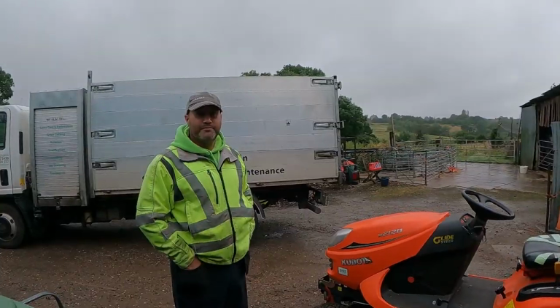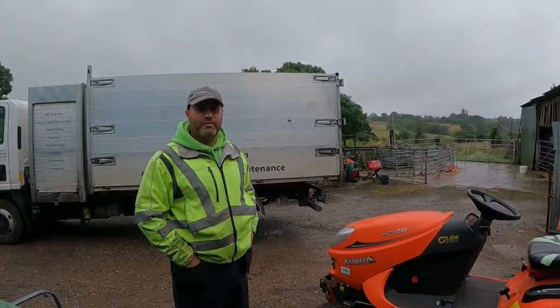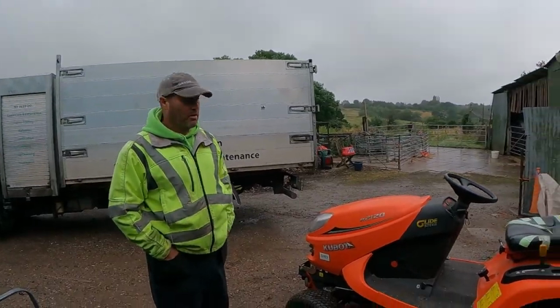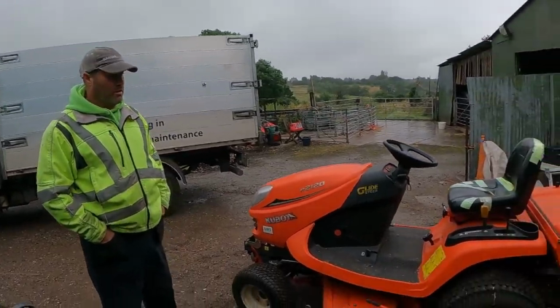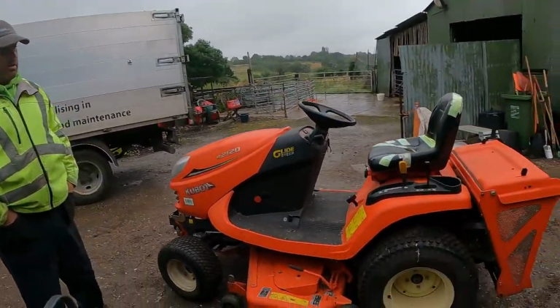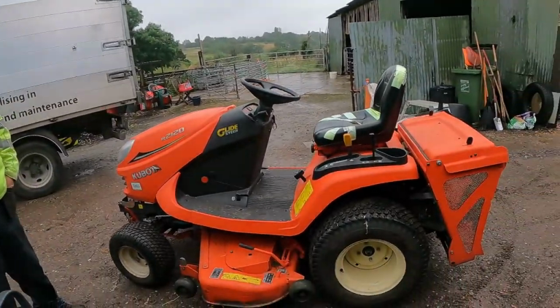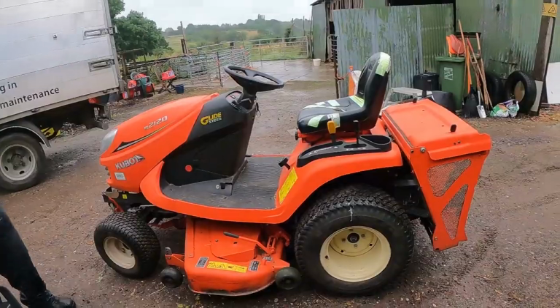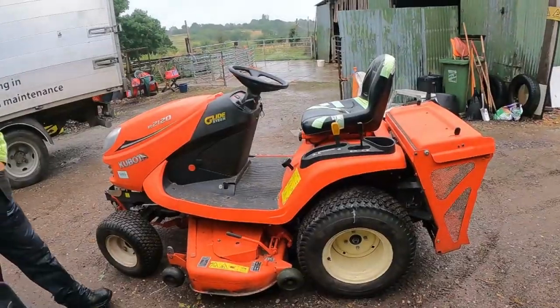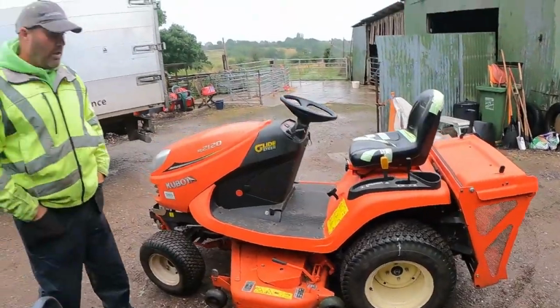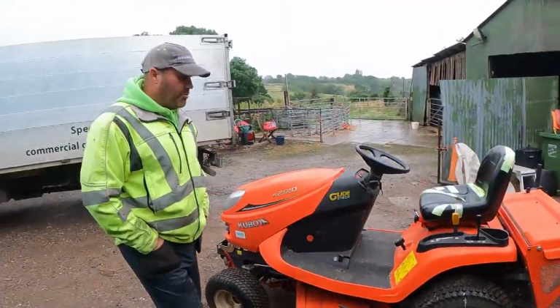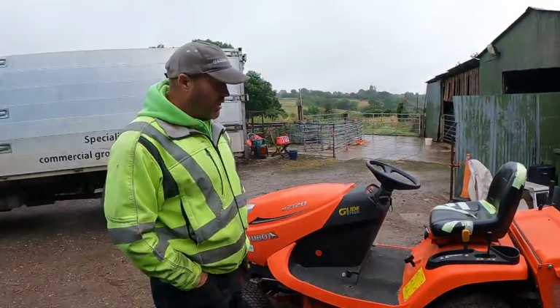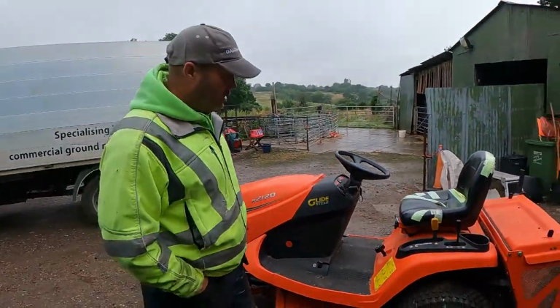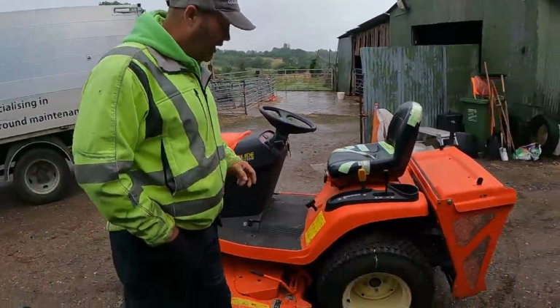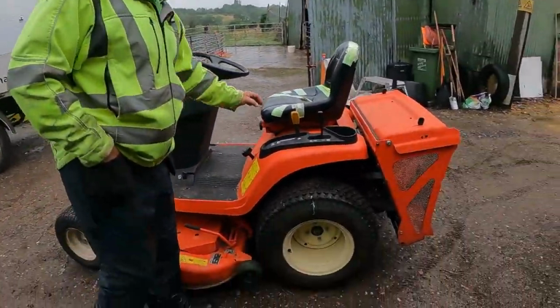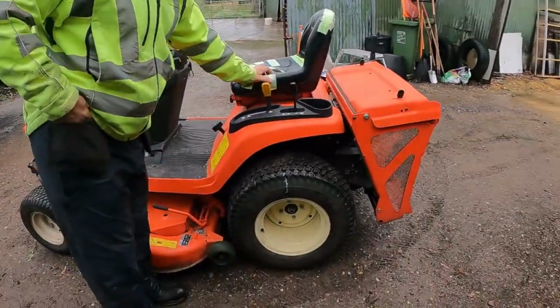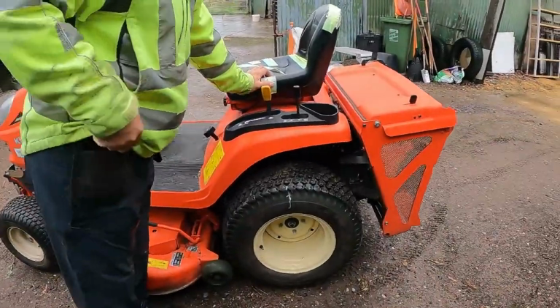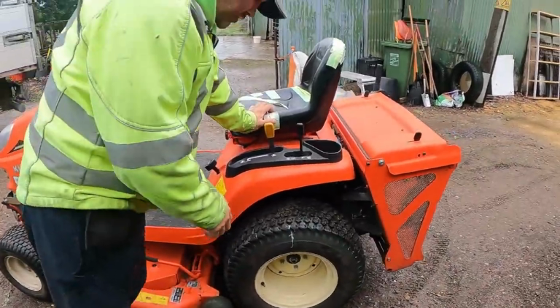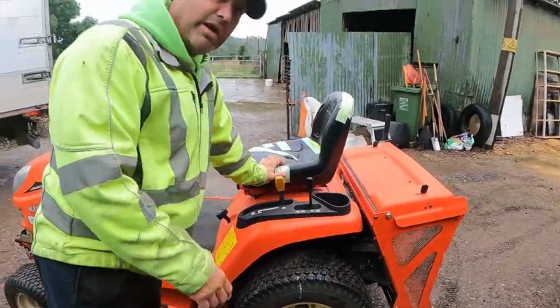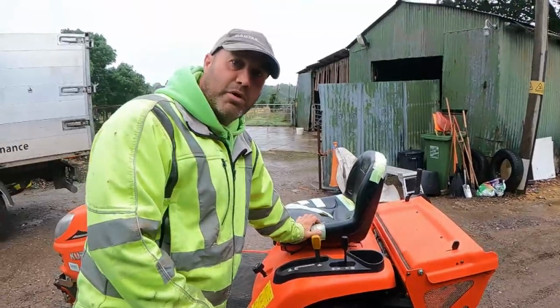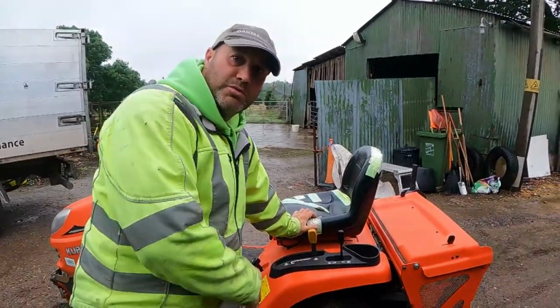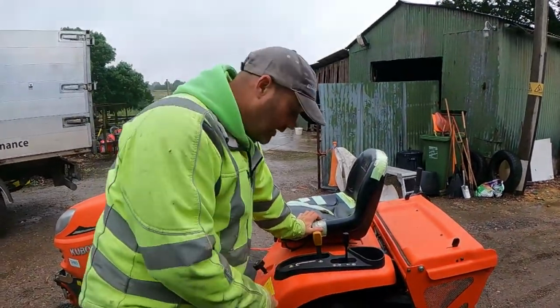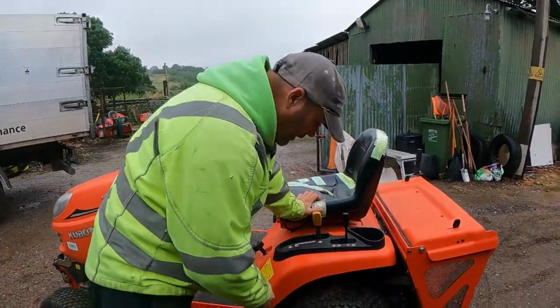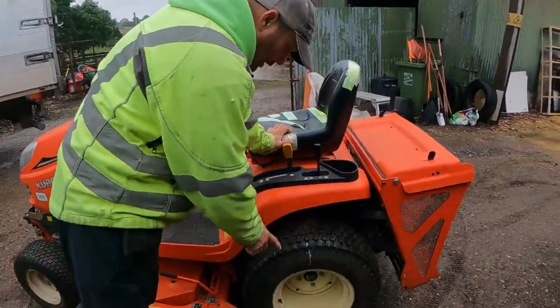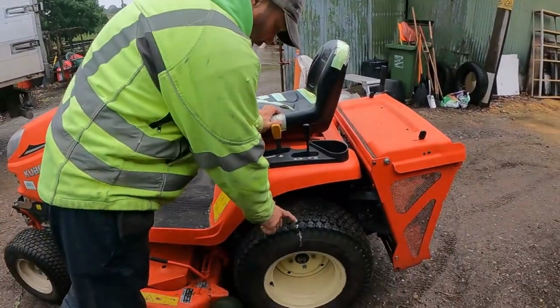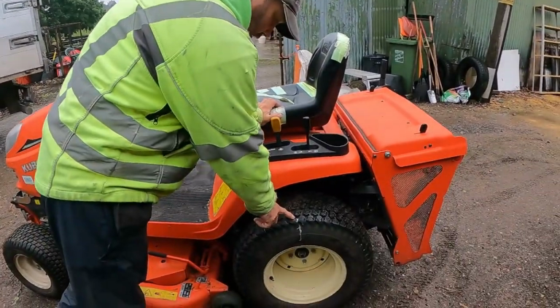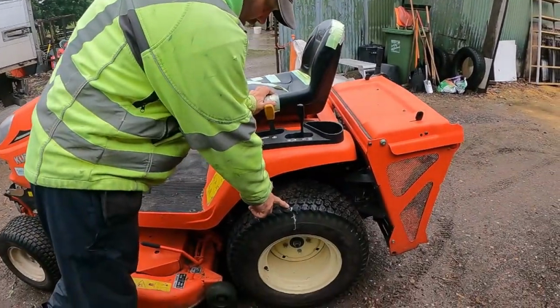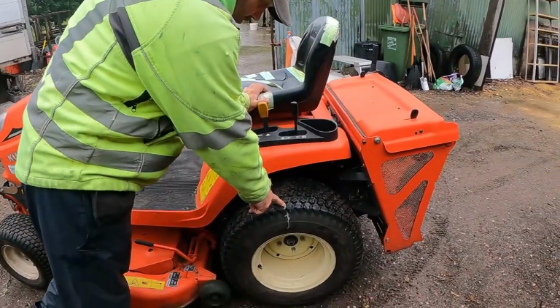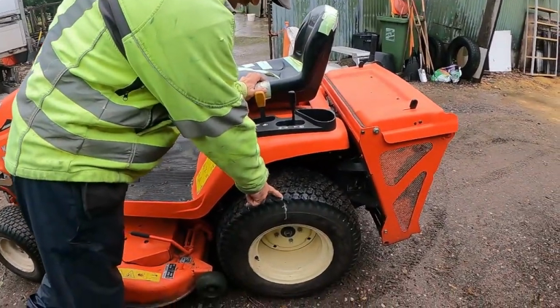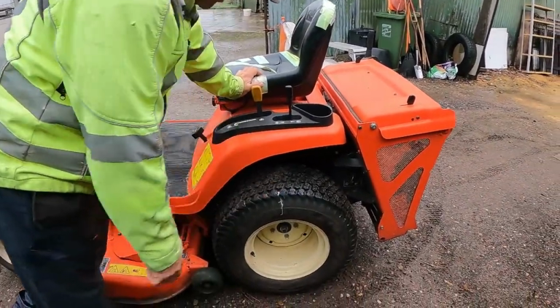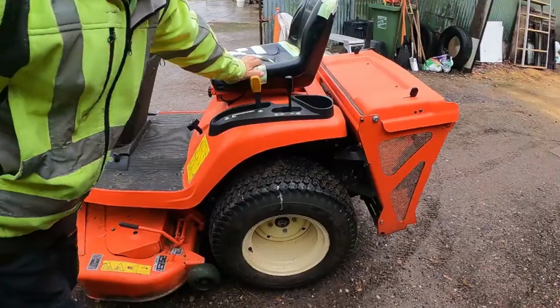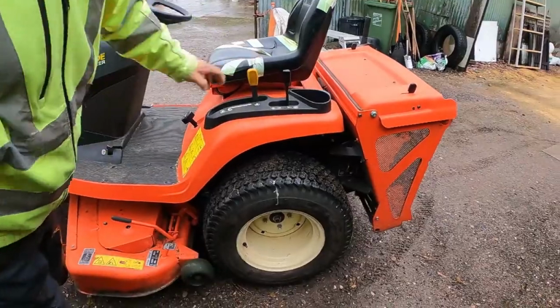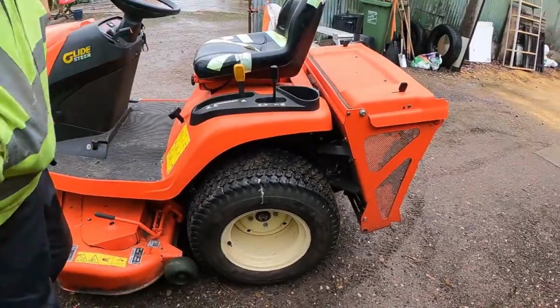Do you want to explain what we did with this tyre? We had a slow puncture. I managed to find out where it was when I was cleaning the deck. We marked it and we put a bit of super glue on it.